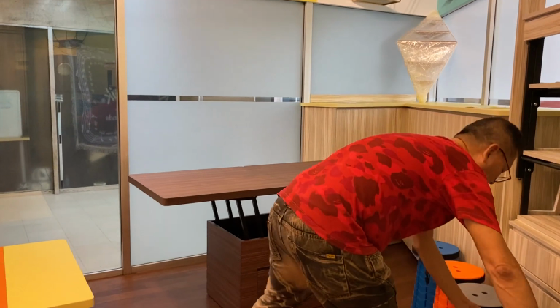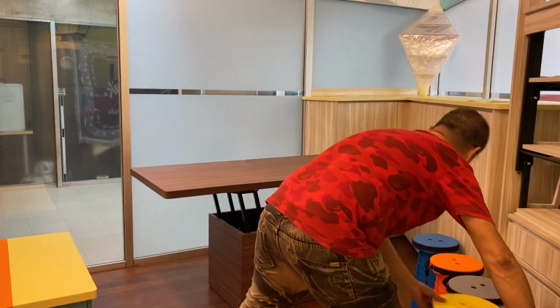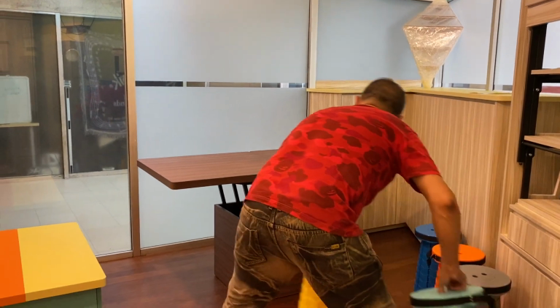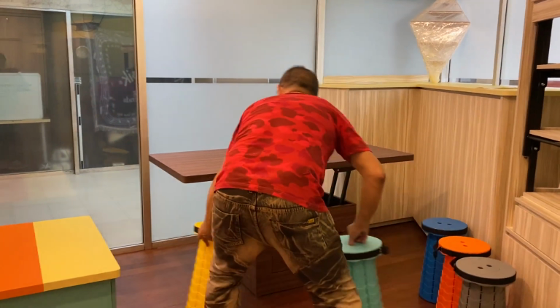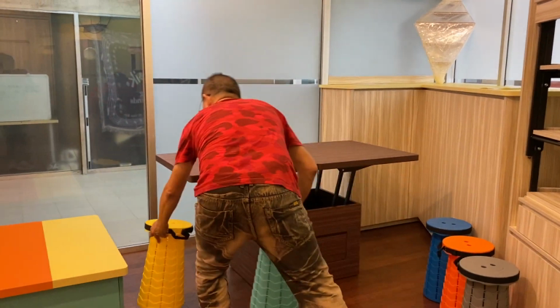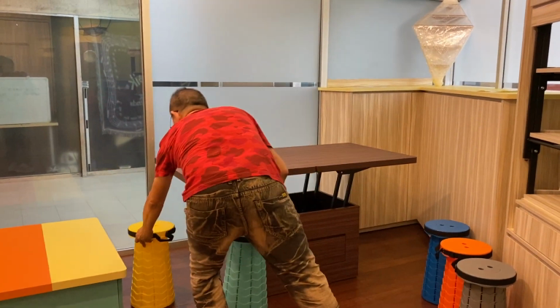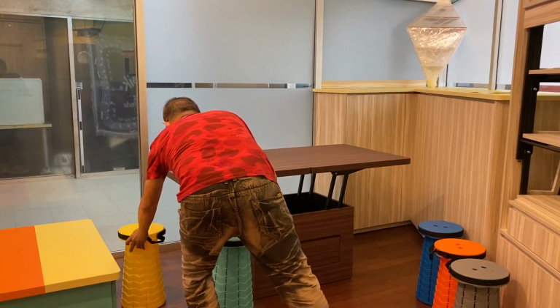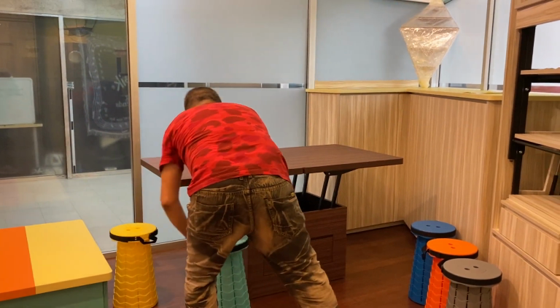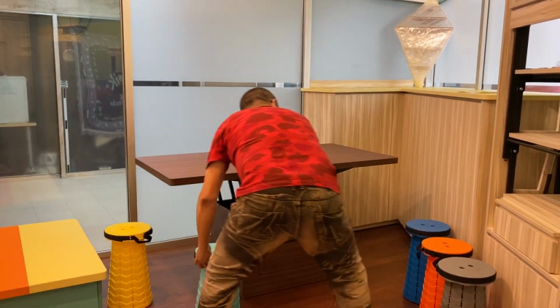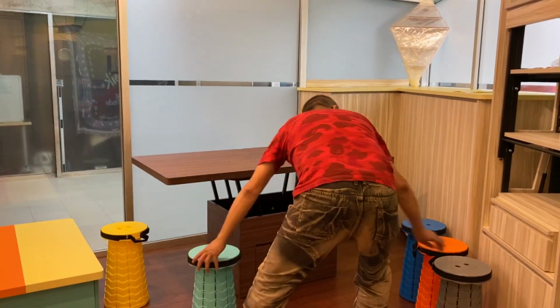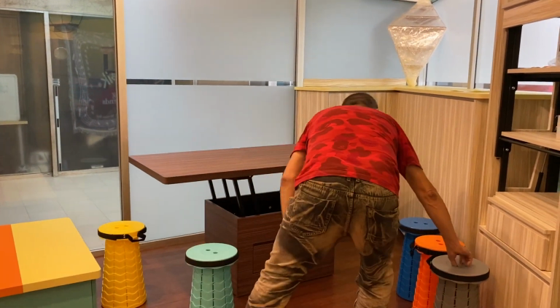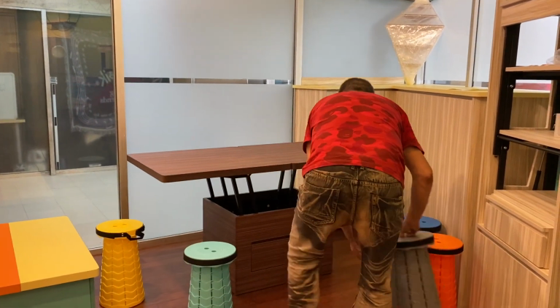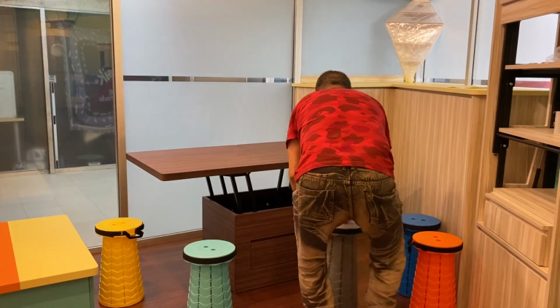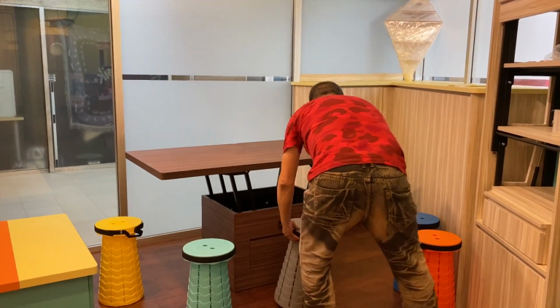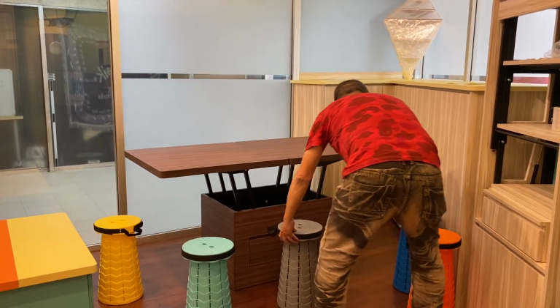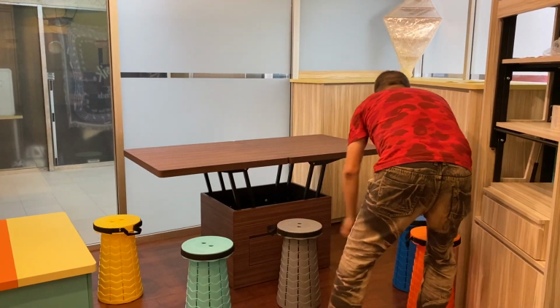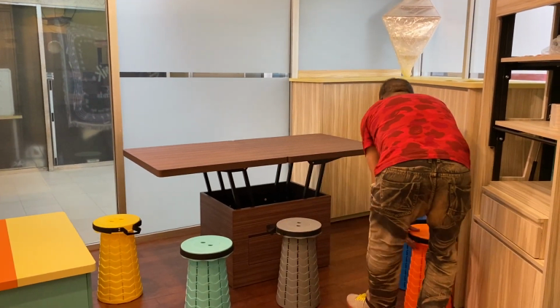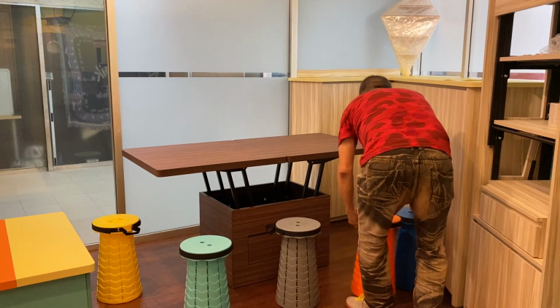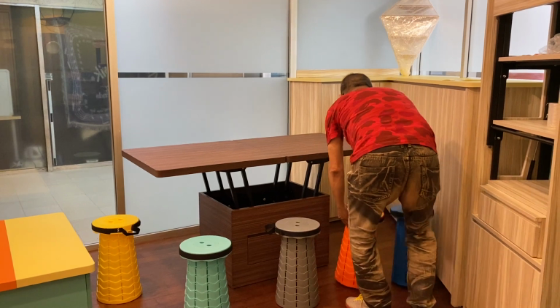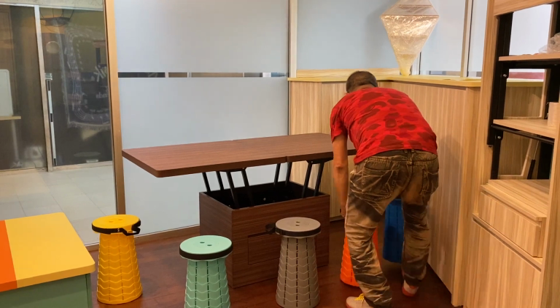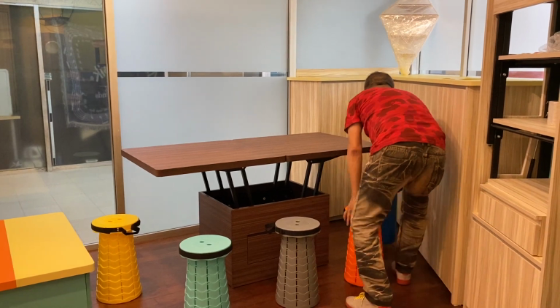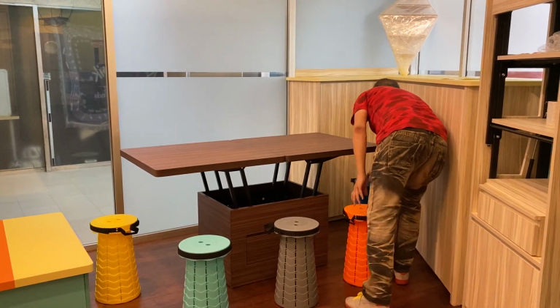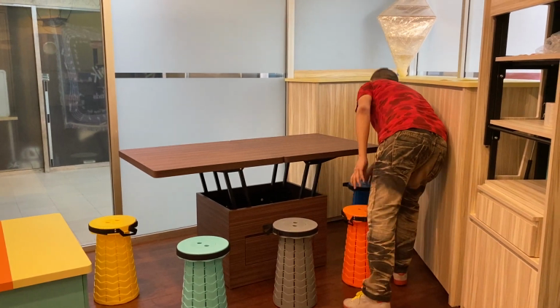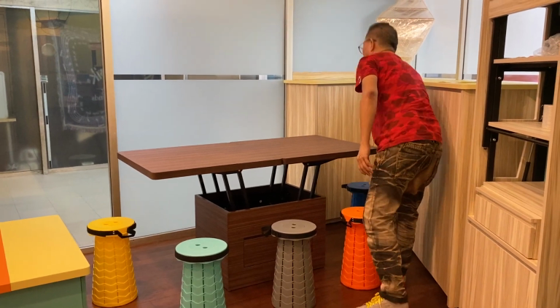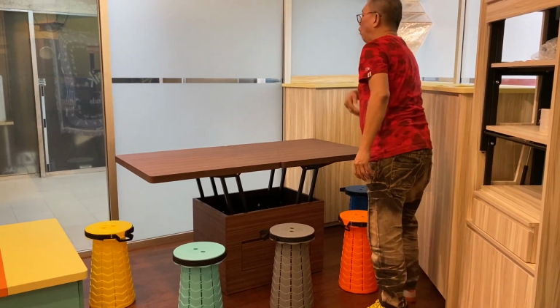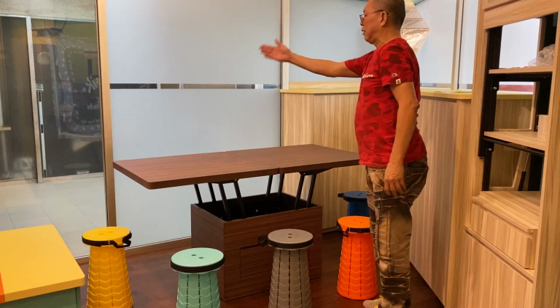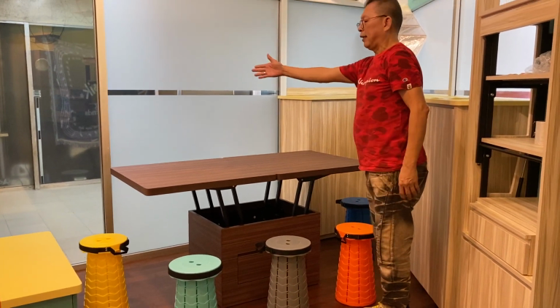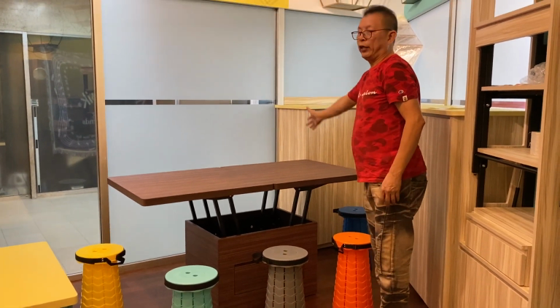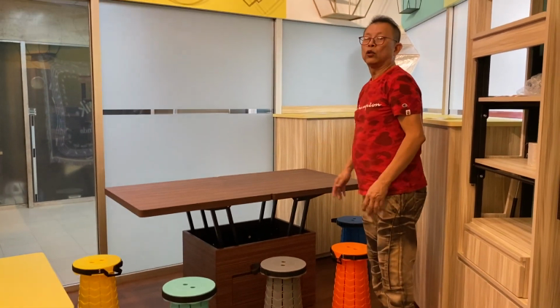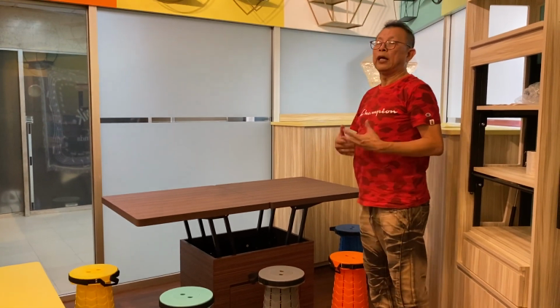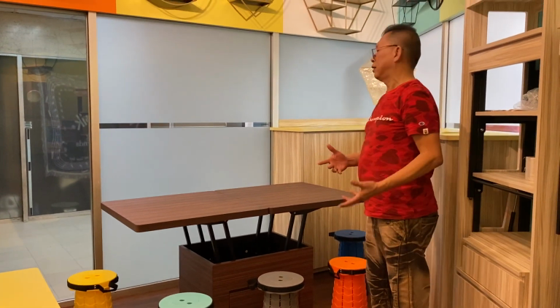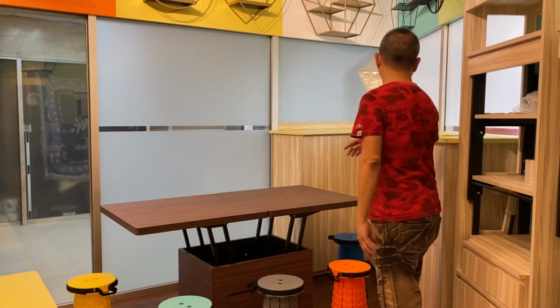I'm going to show you the 8 seats: 1-seater, 2-seater, 3-seater, 4, and 5 — and over the other side we have 3, for a total of 8 seats.